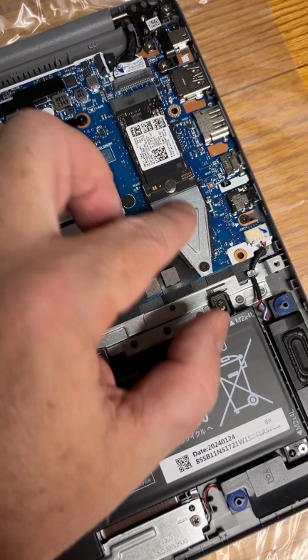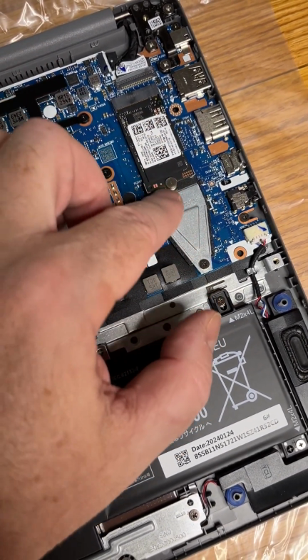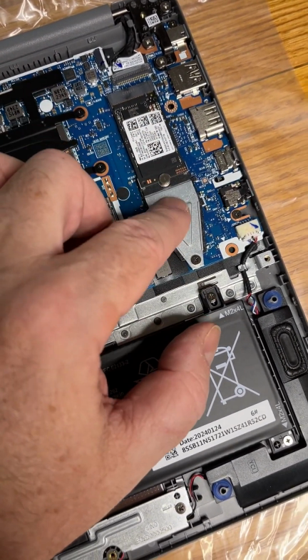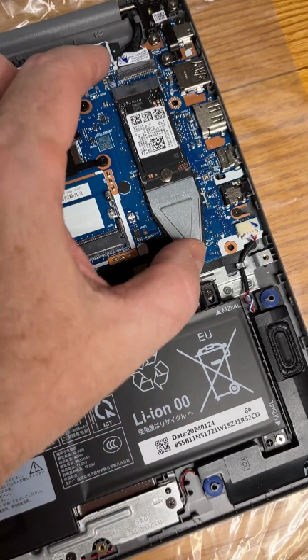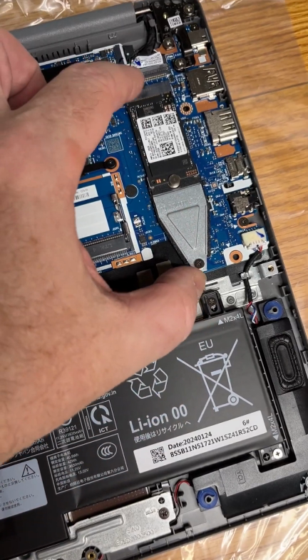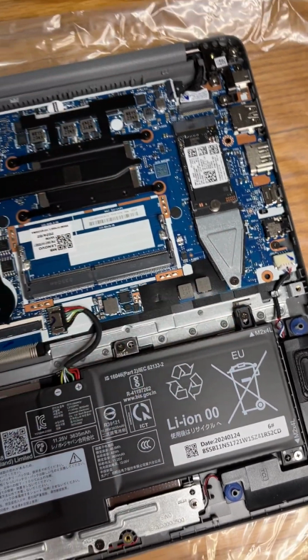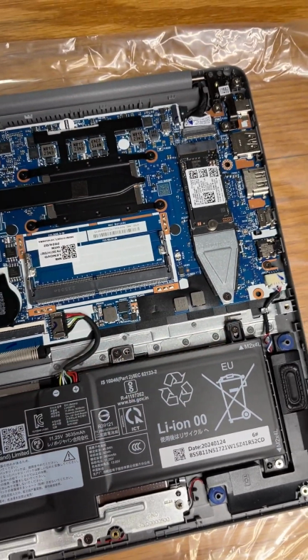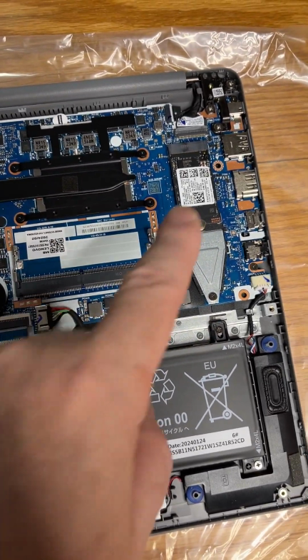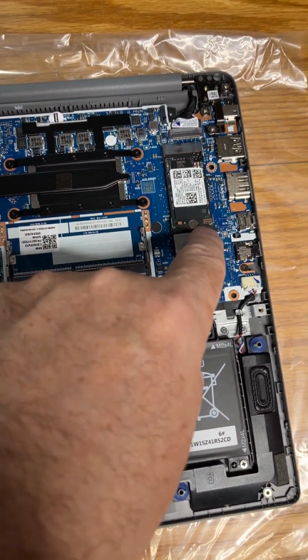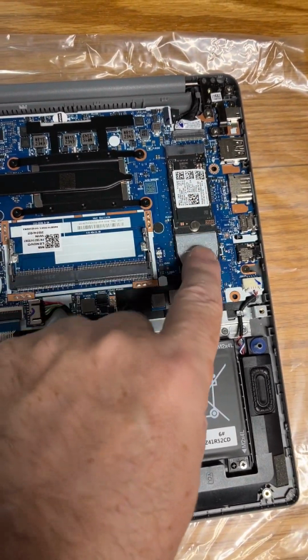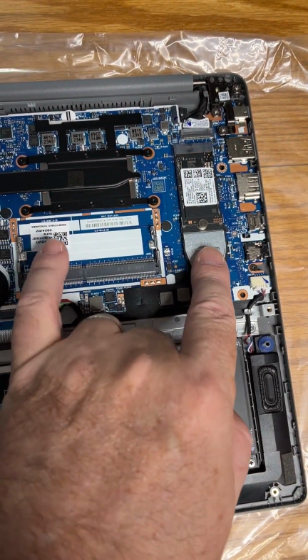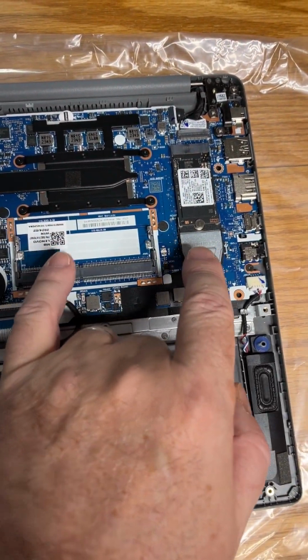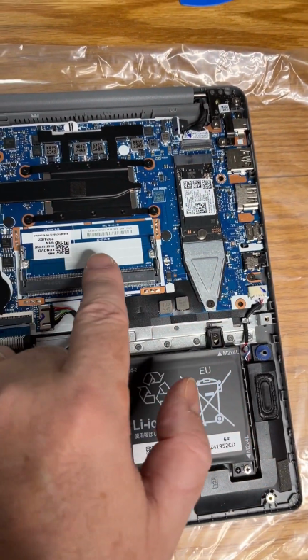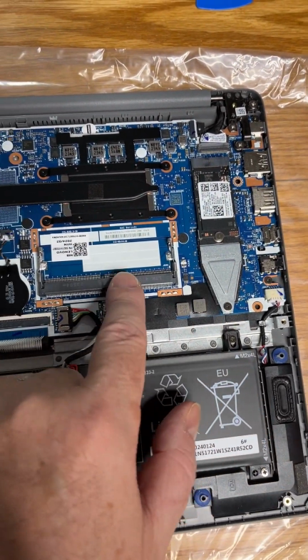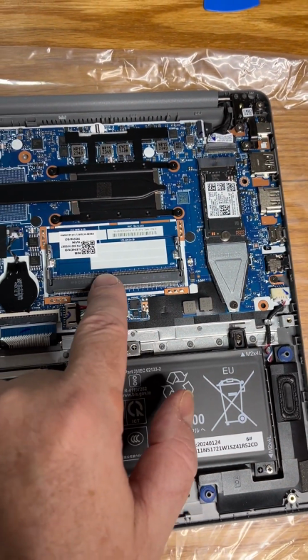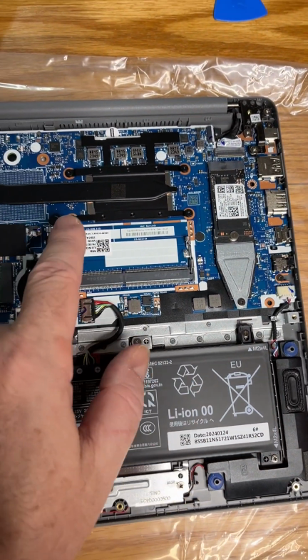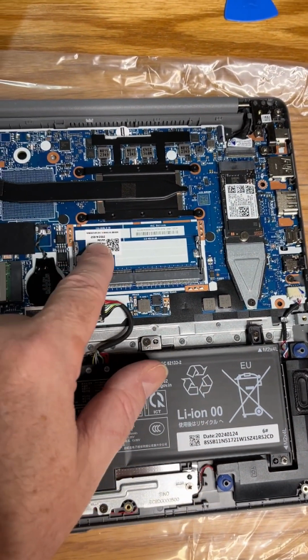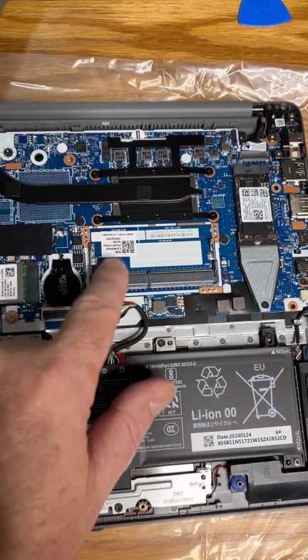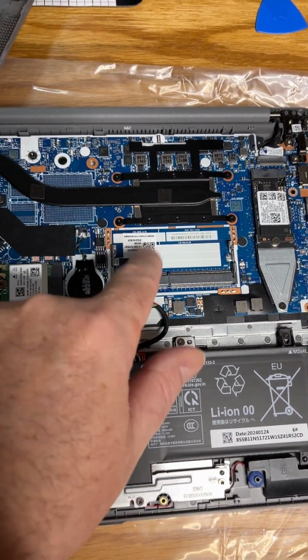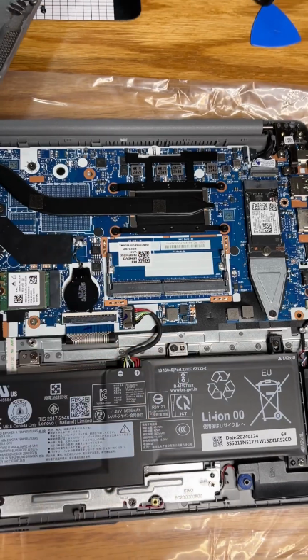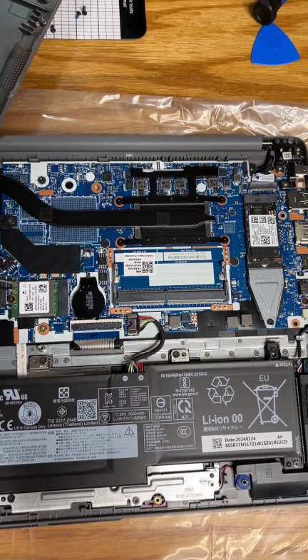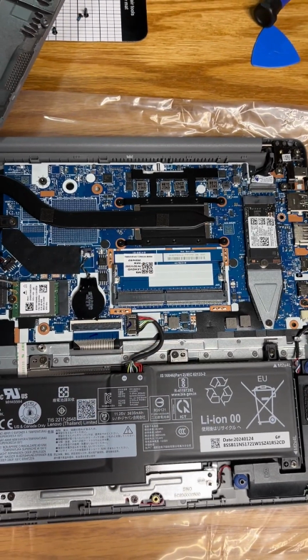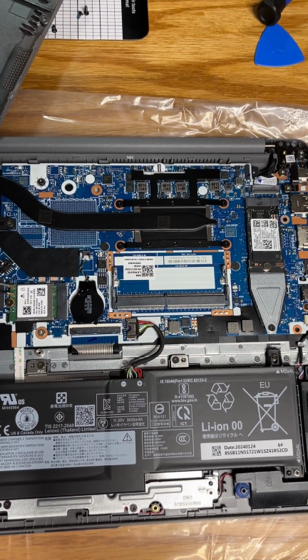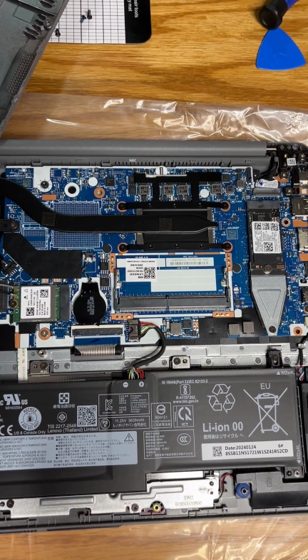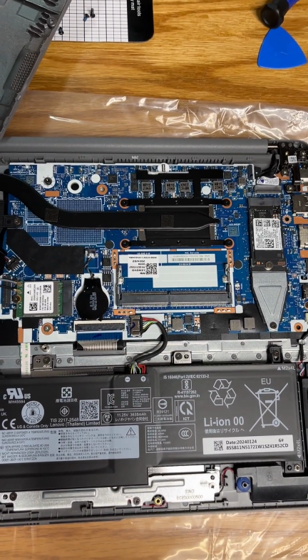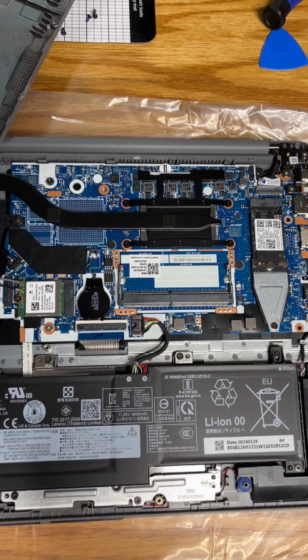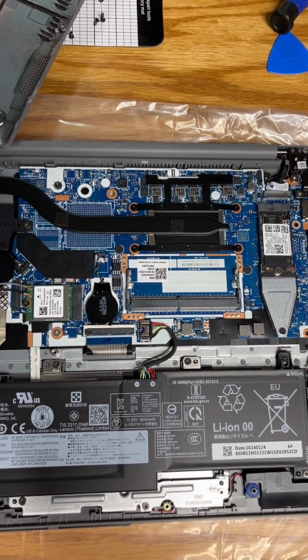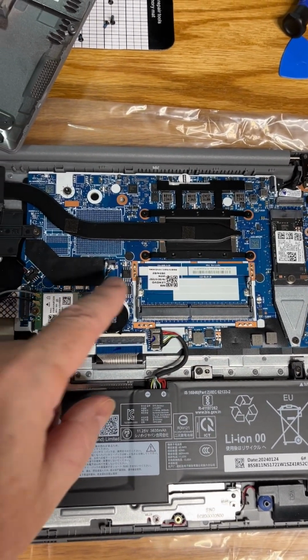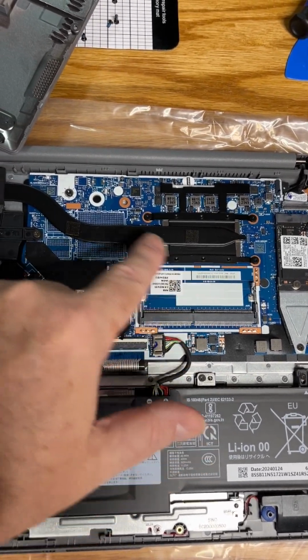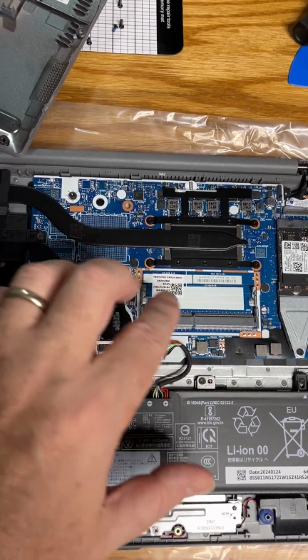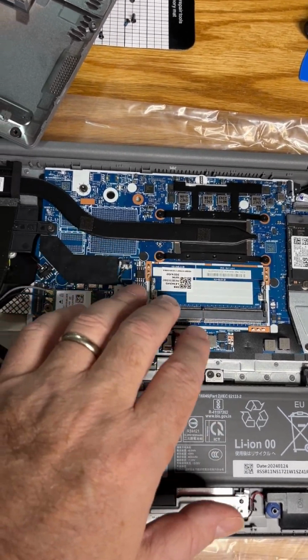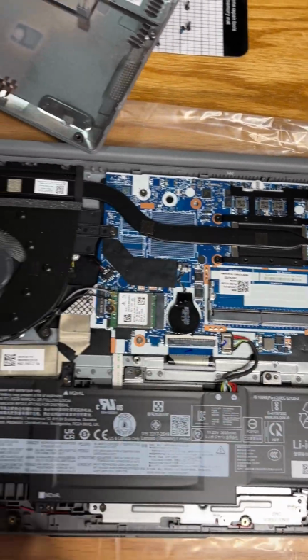This is on a little bit of an adapter here, so it will take a full-length NVMe. And again, one DDR4 module. There is 8GB on the motherboard.